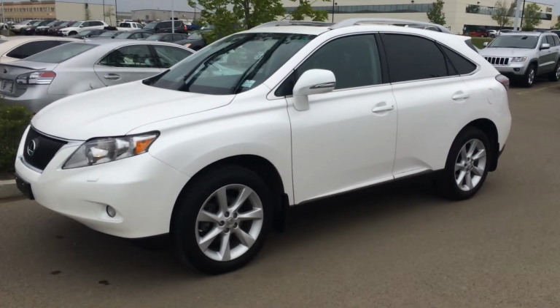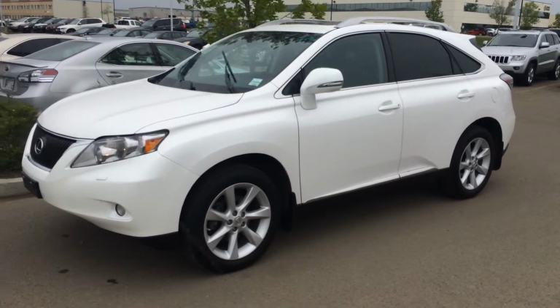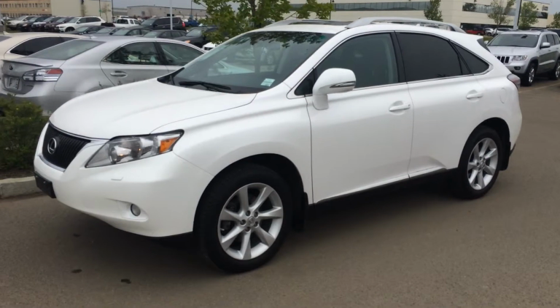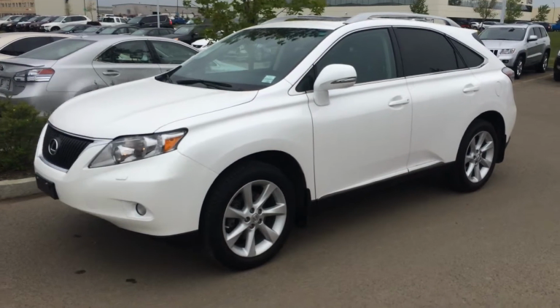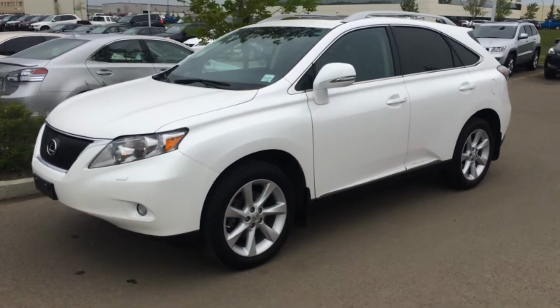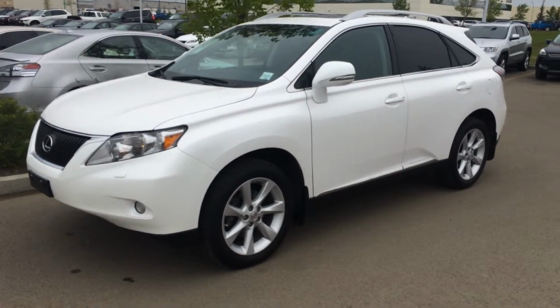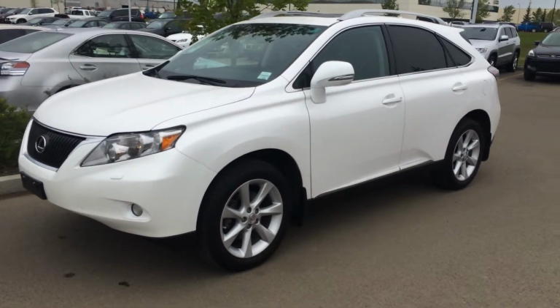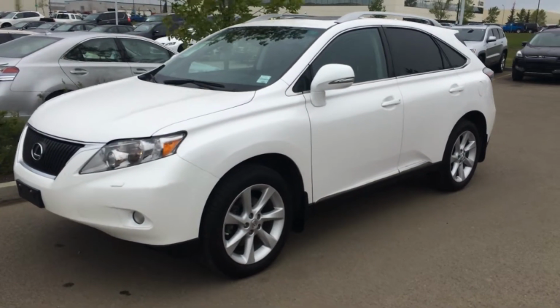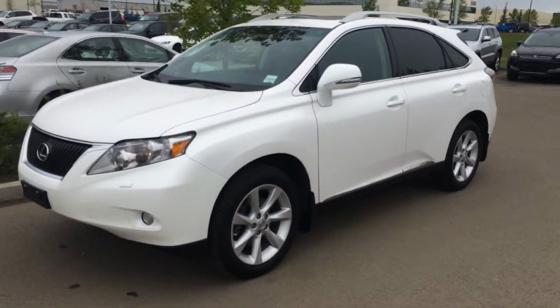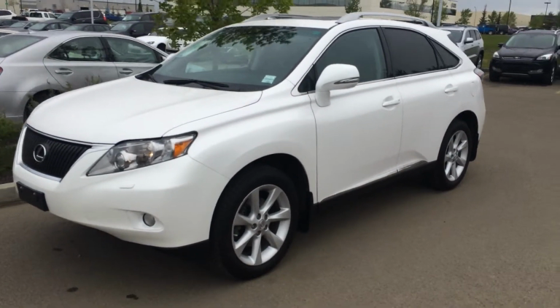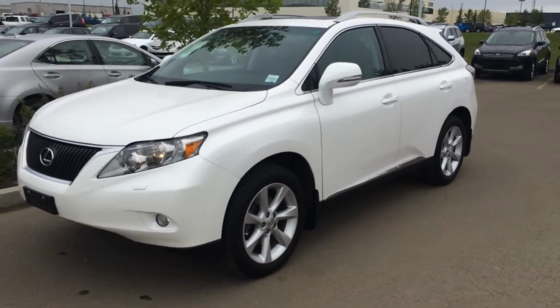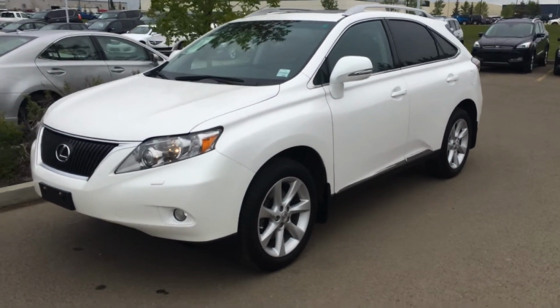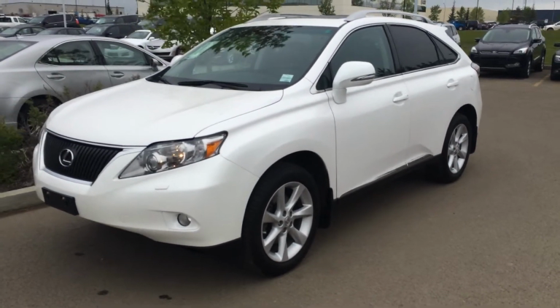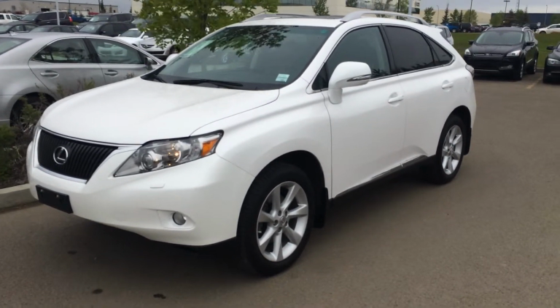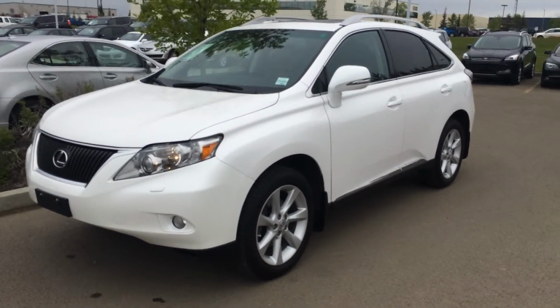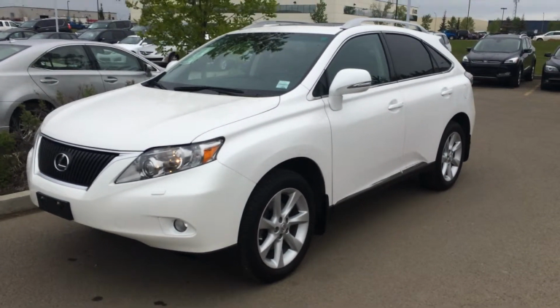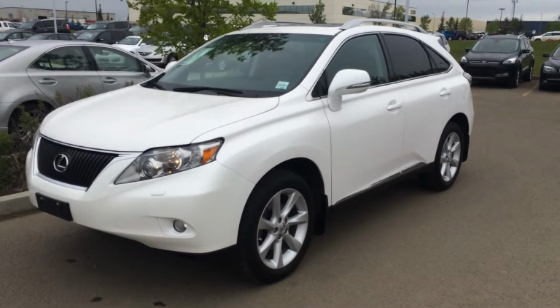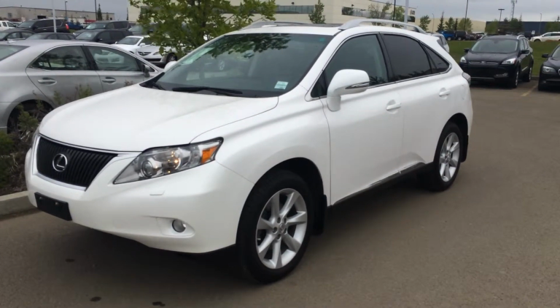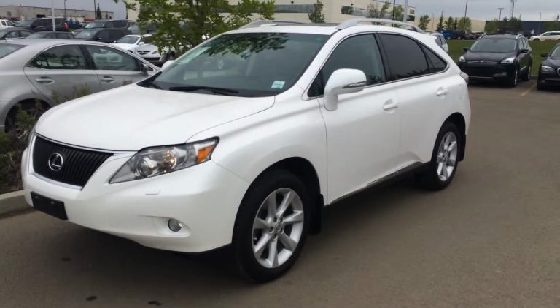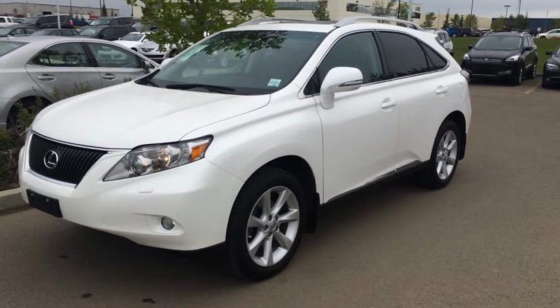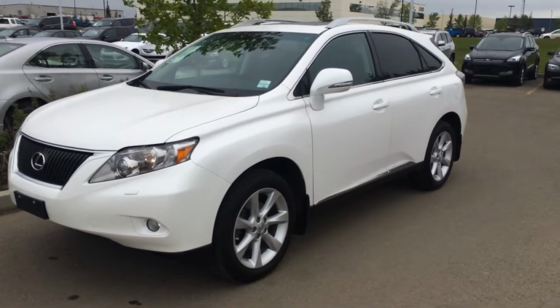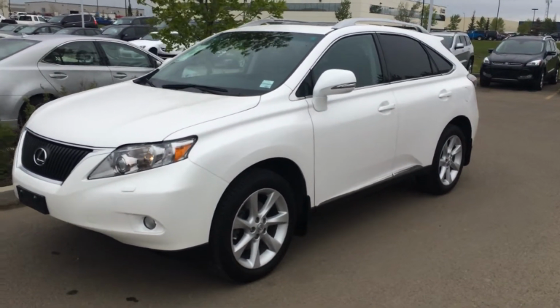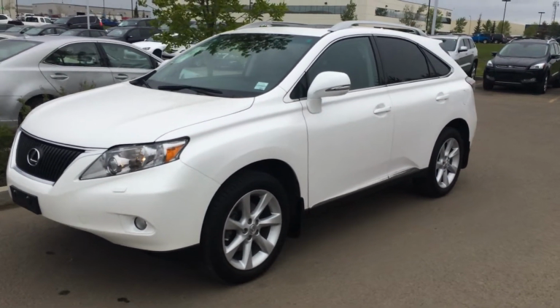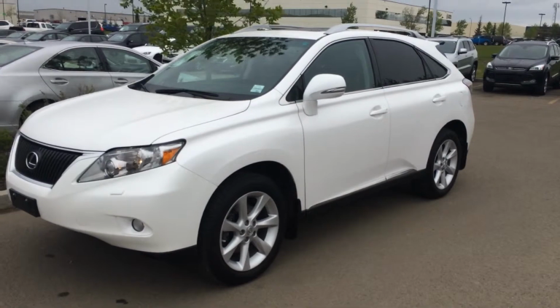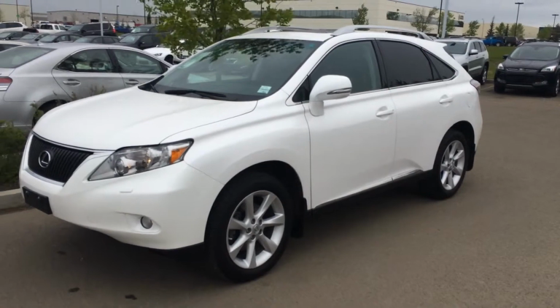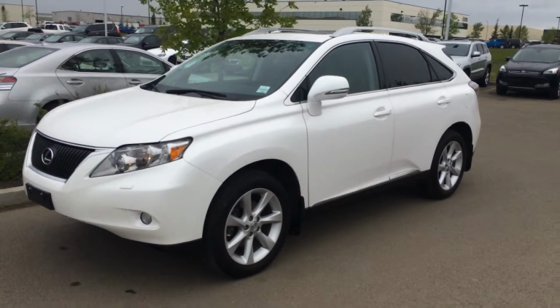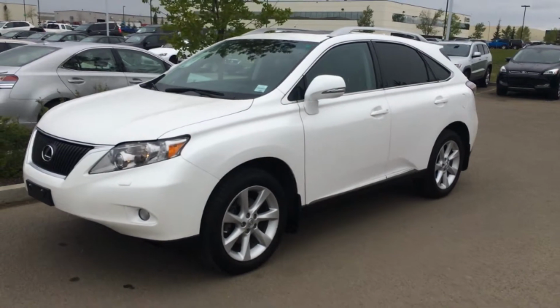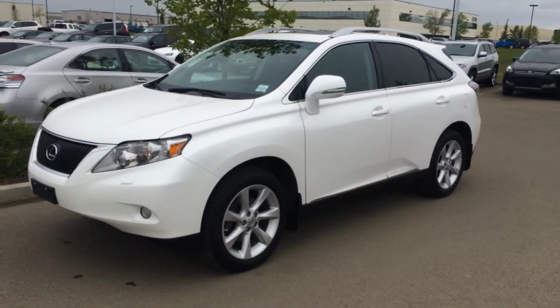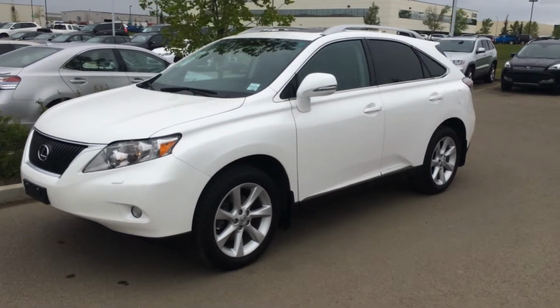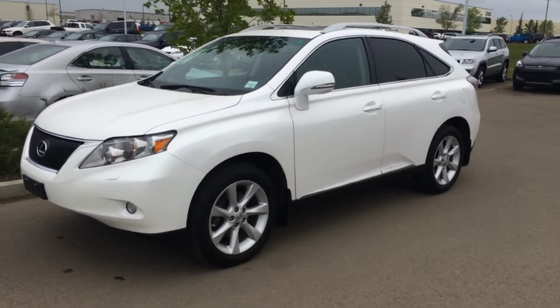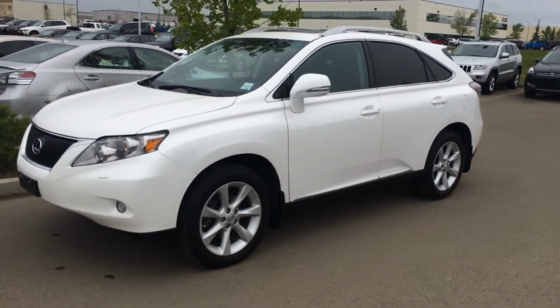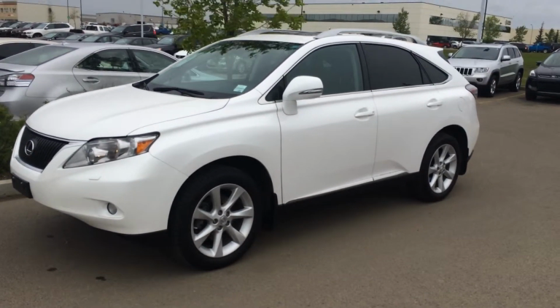We have the Whitestar Fire Pro exterior, black leather inside with wood trim. This vehicle is Lexus certified pre-owned and it is the two-ring package.